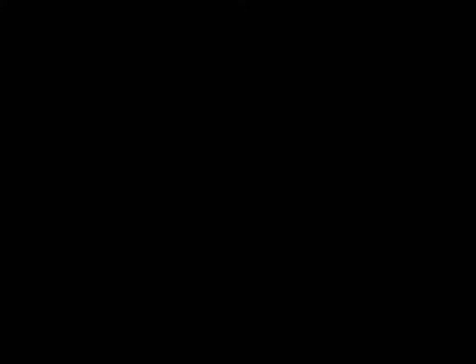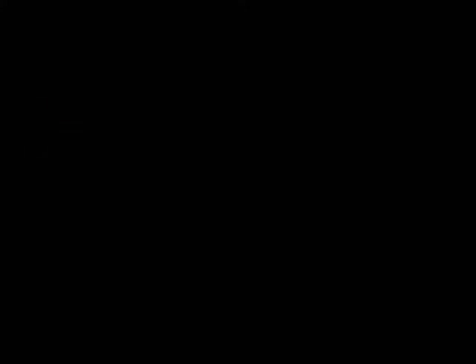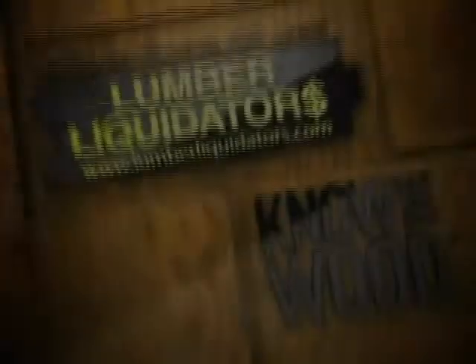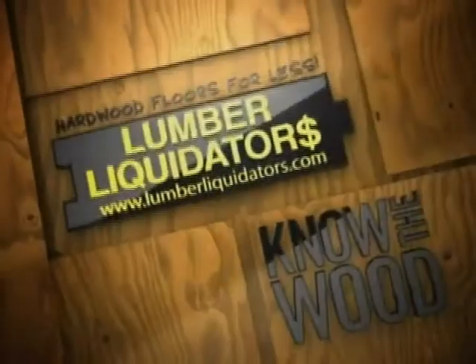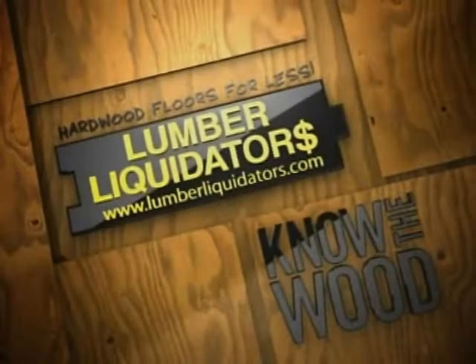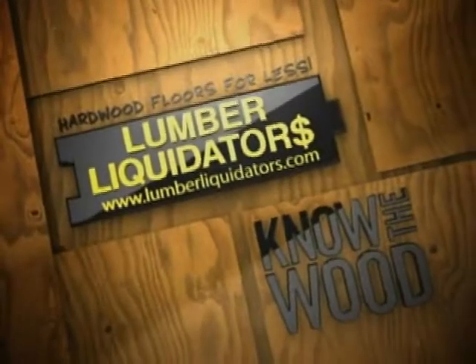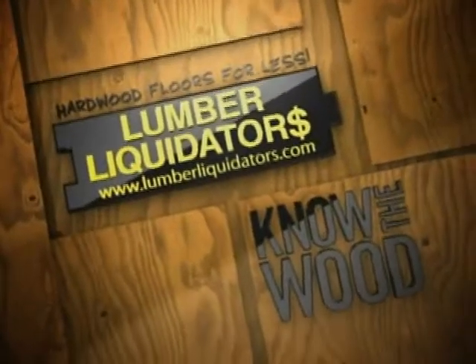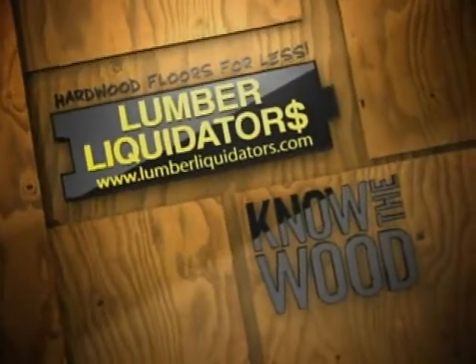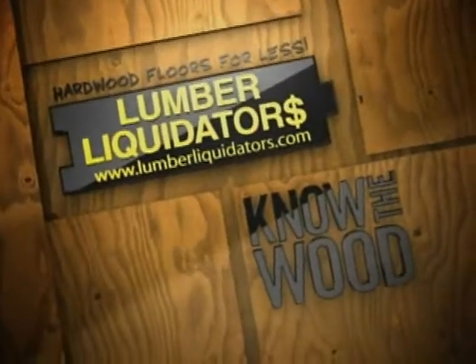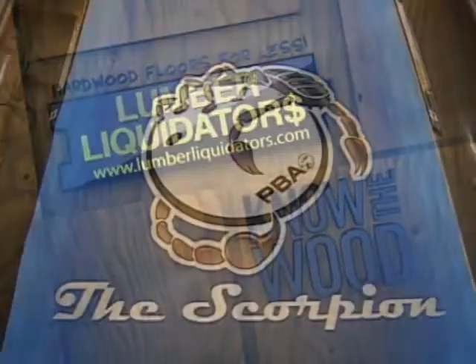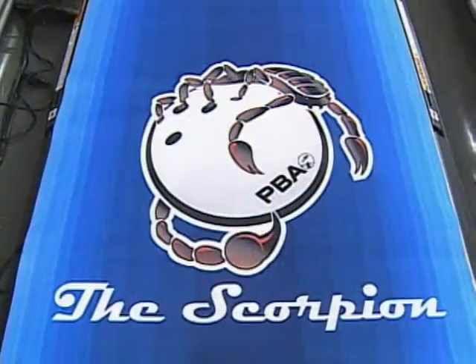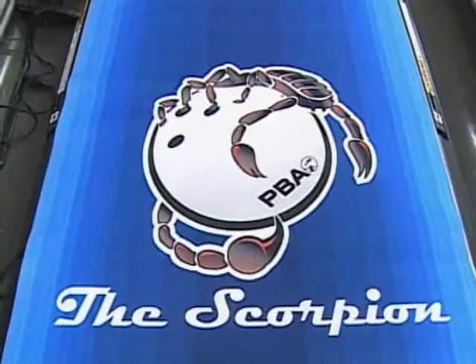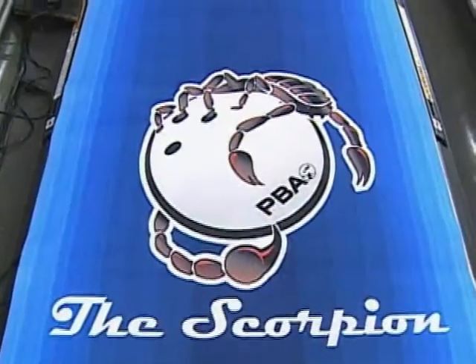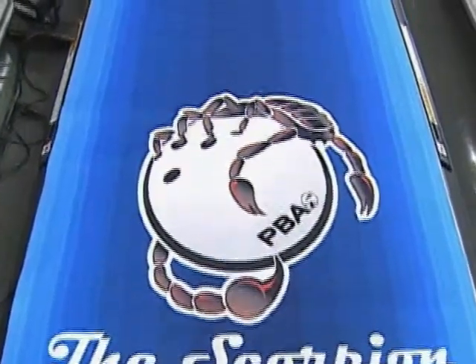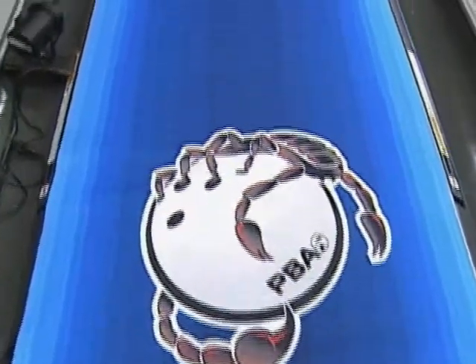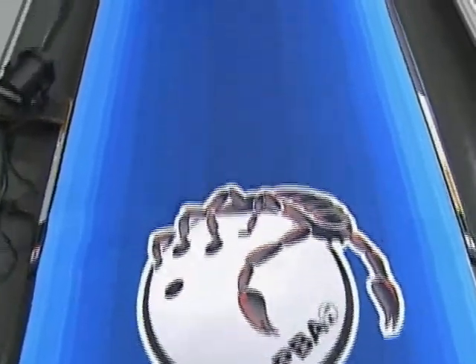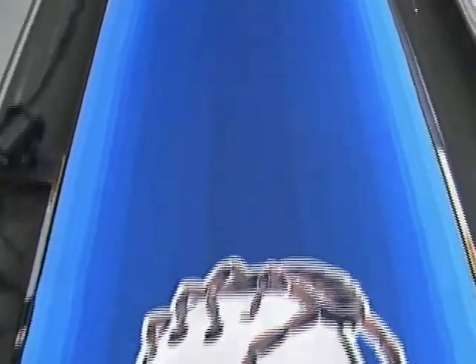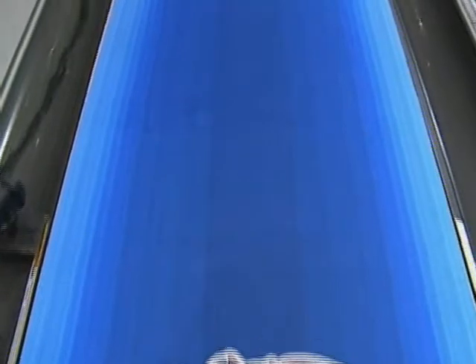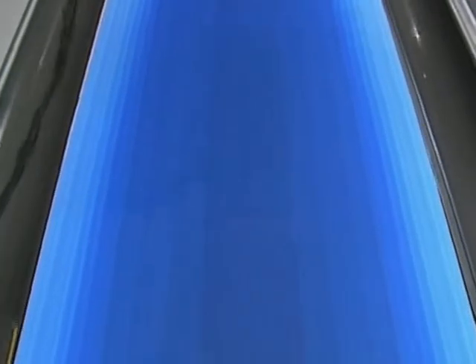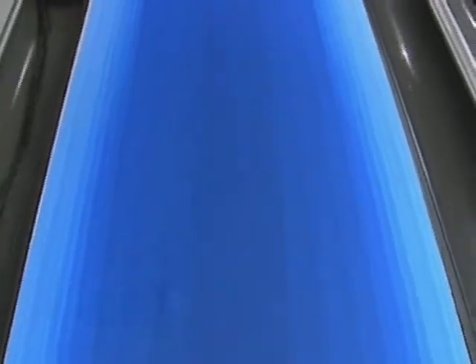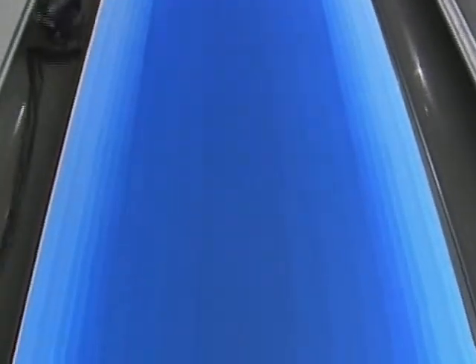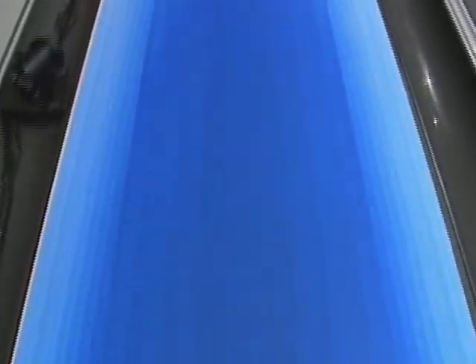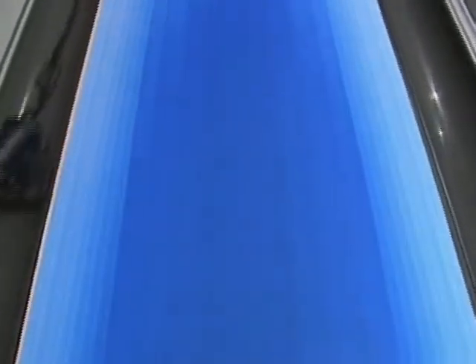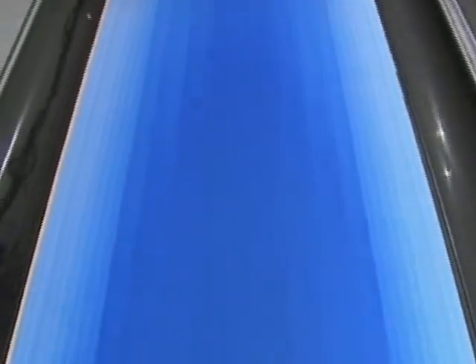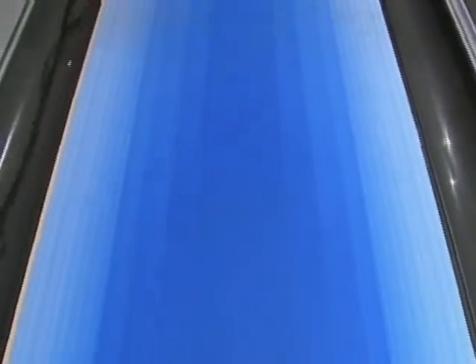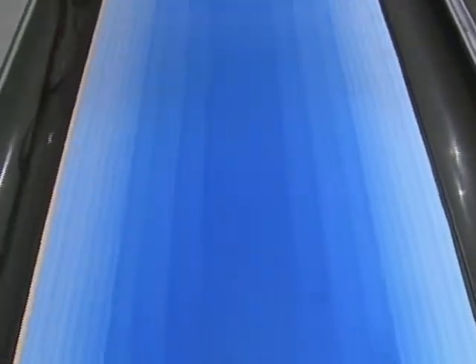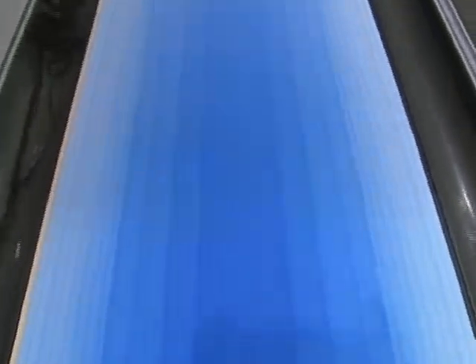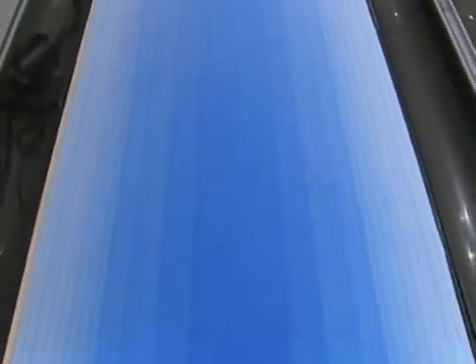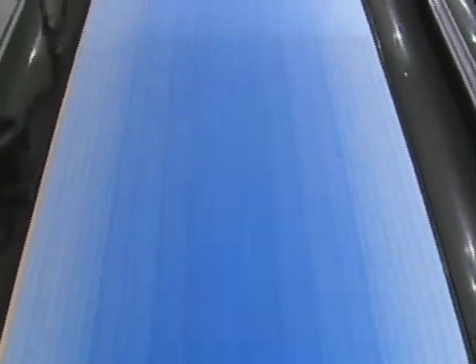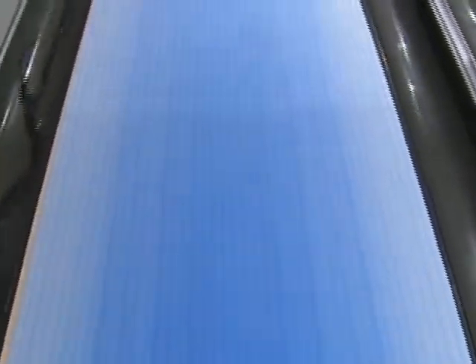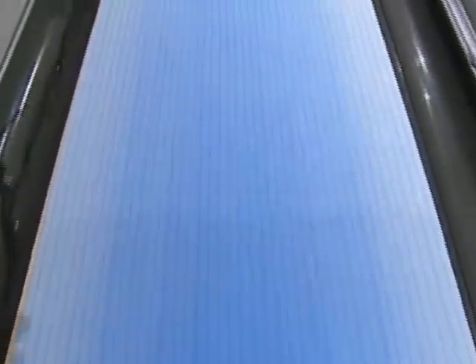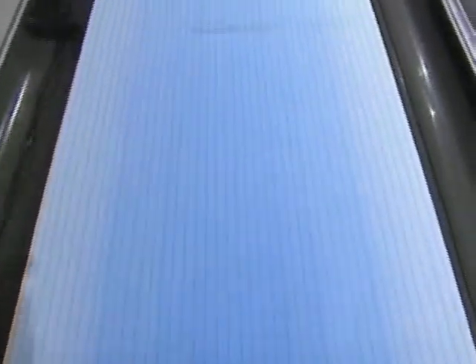Bumper Liquidators know the wood. The Scorpion oil pattern is 41 feet in length and is the second longest pattern we use out here on tour.